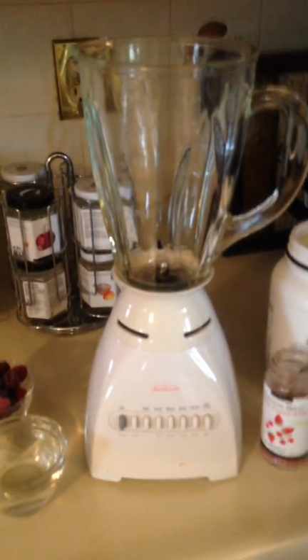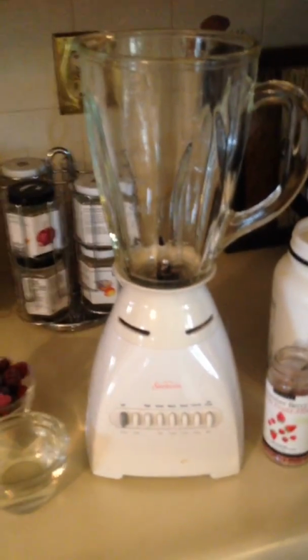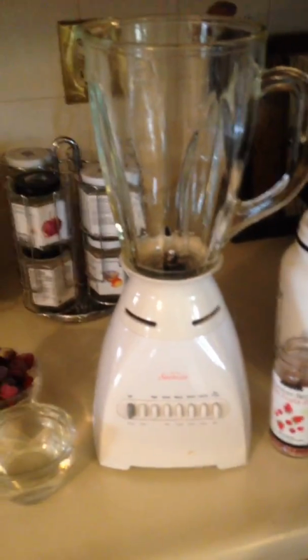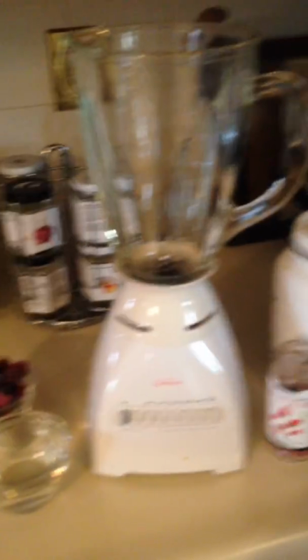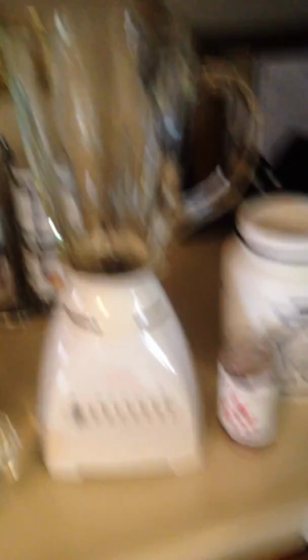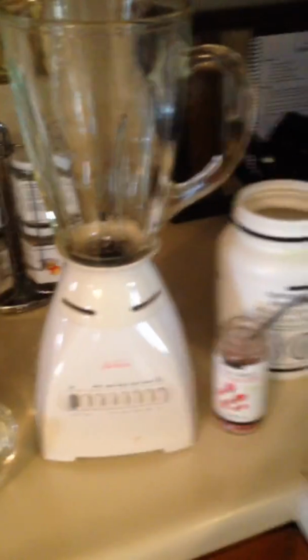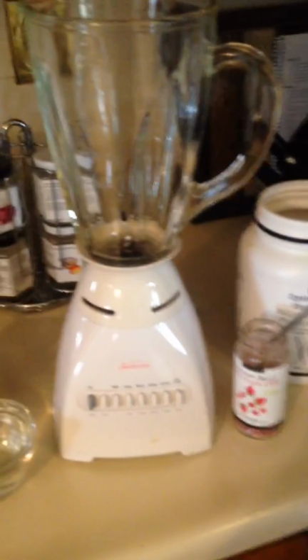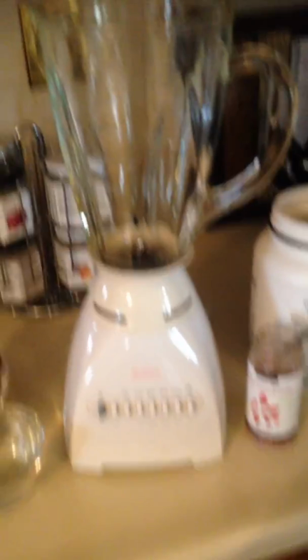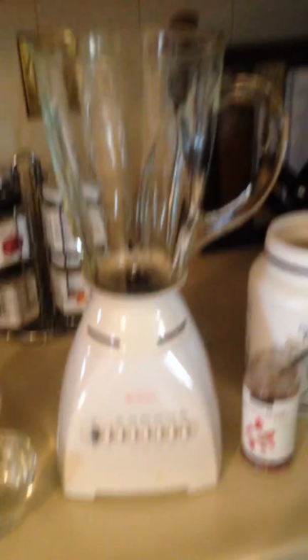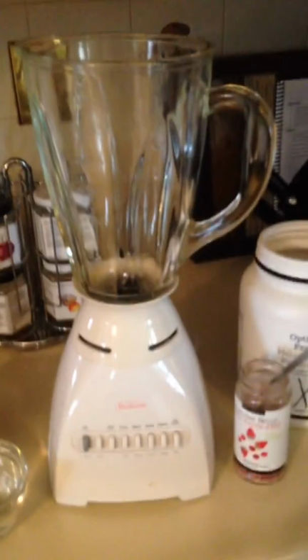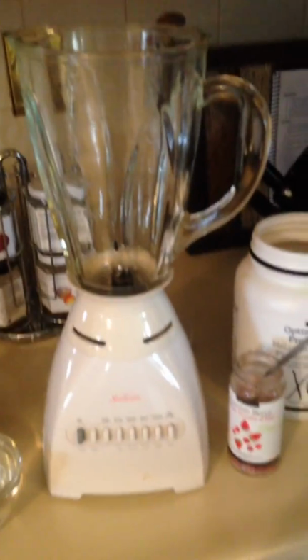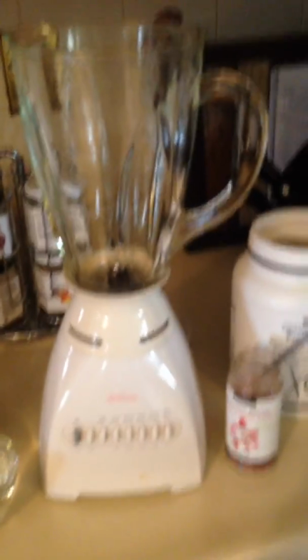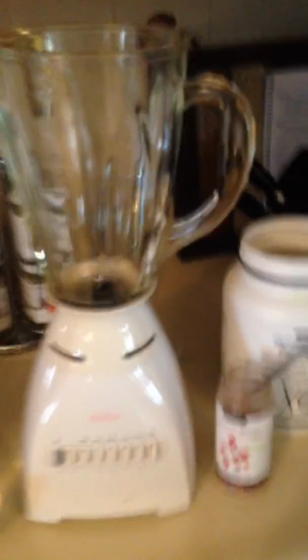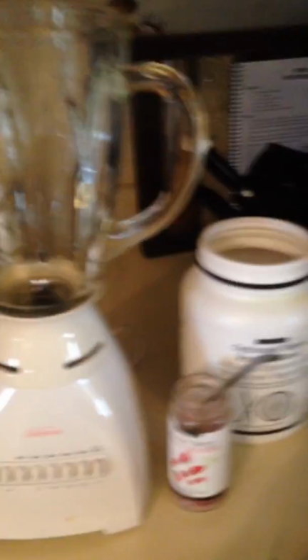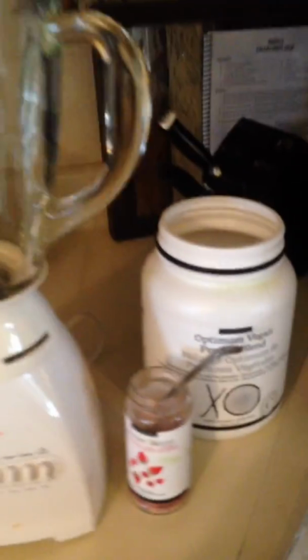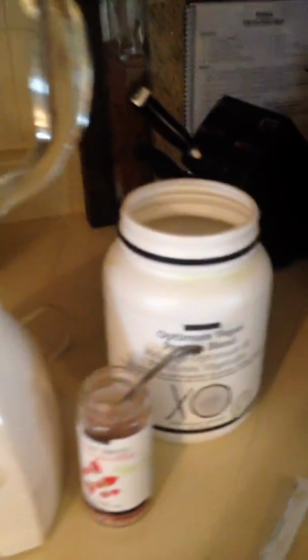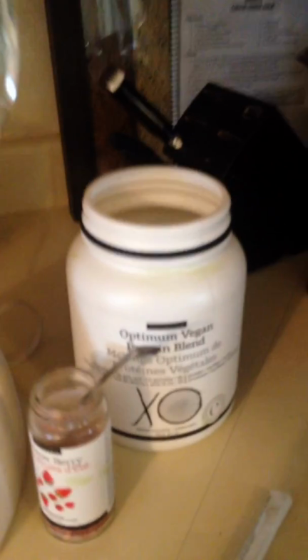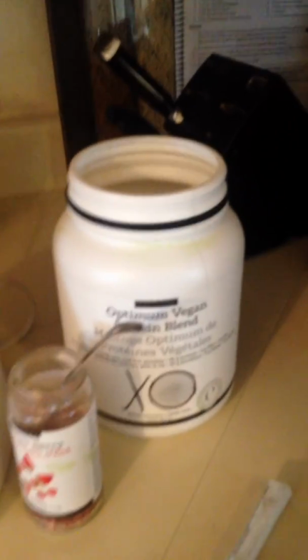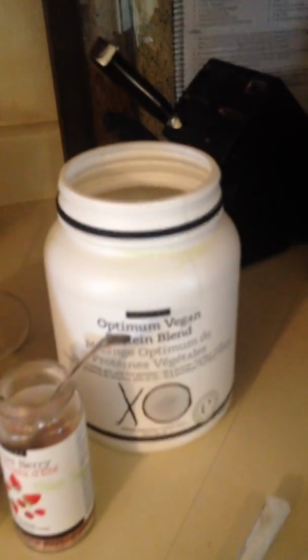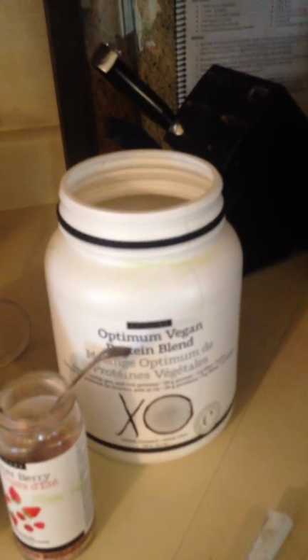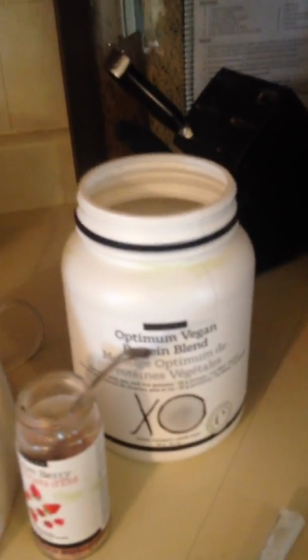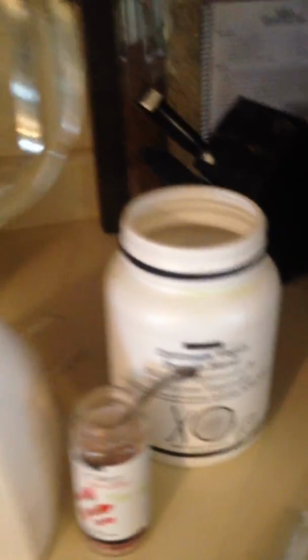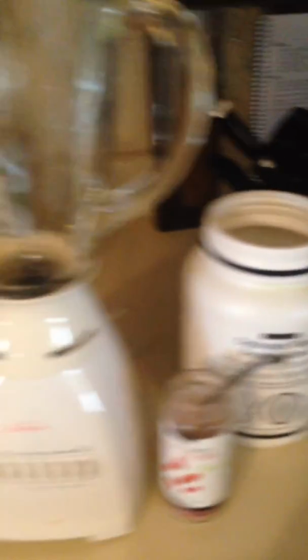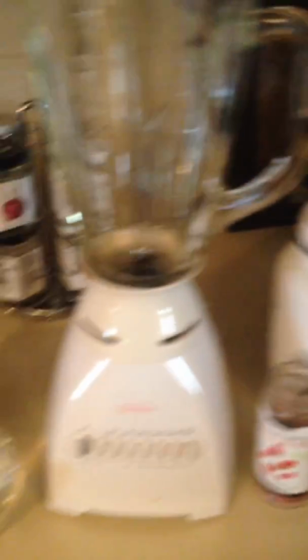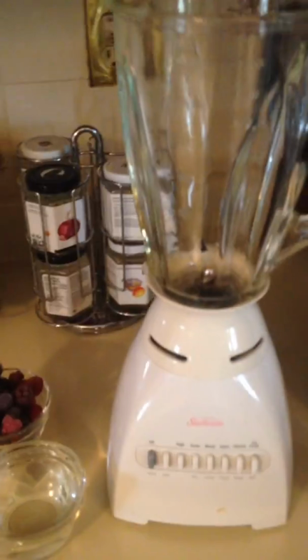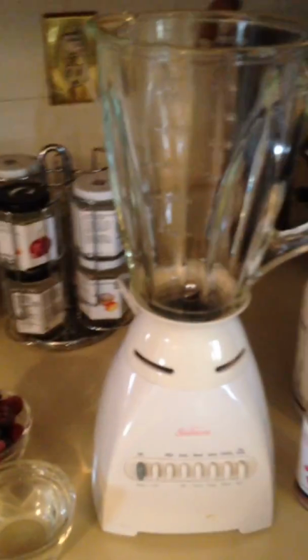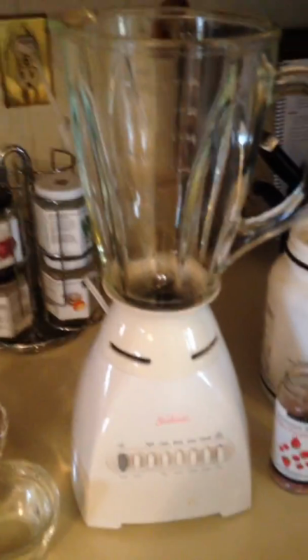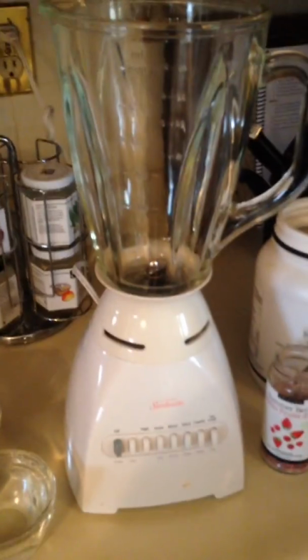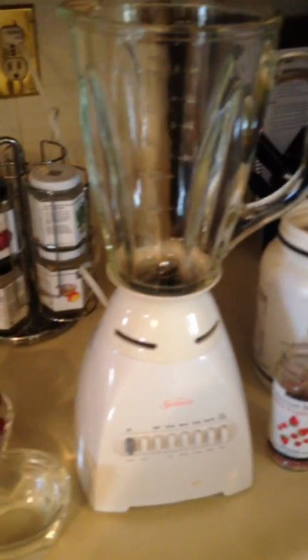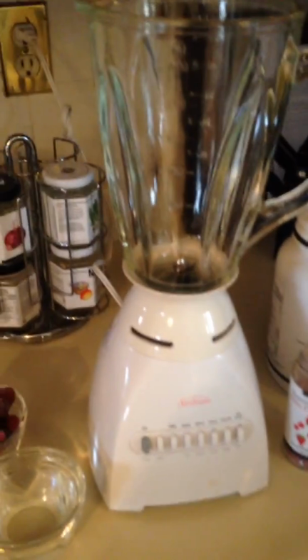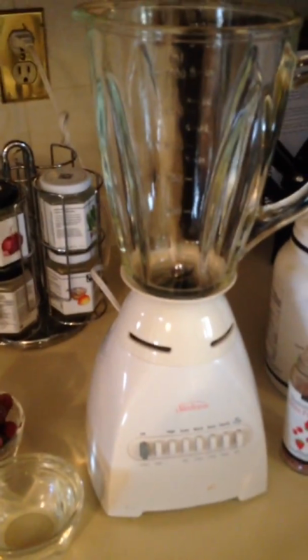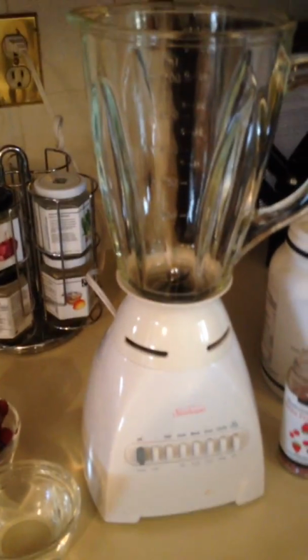Good morning! I'm going to show you how I make one of my favorite smoothies using Epicure's Vegan Protein Powder. This is such a great way to start off your day.